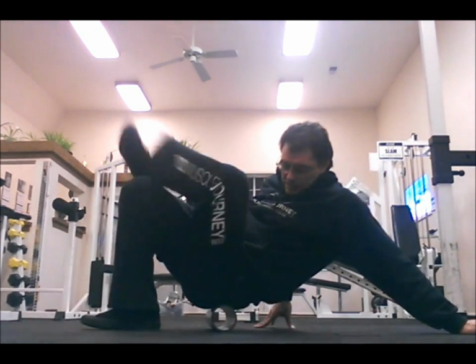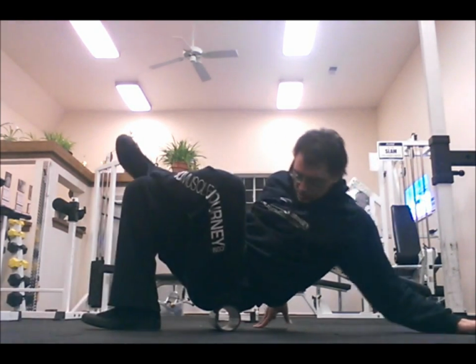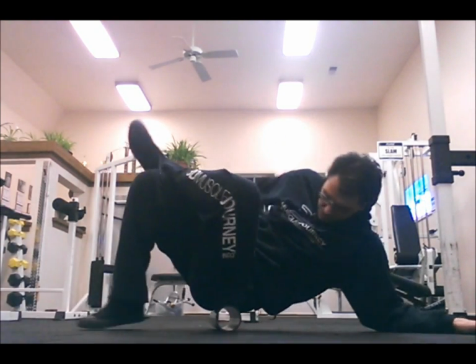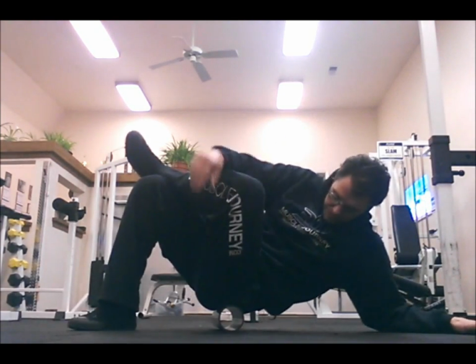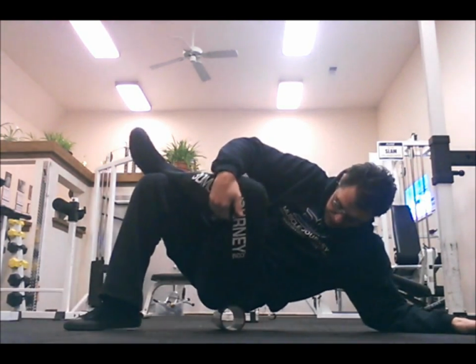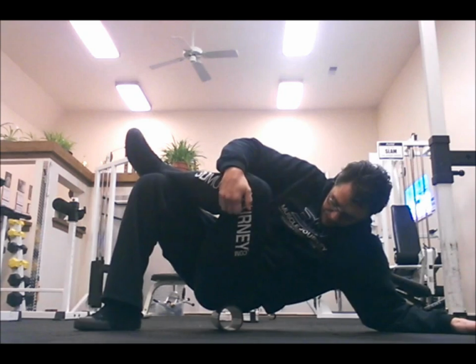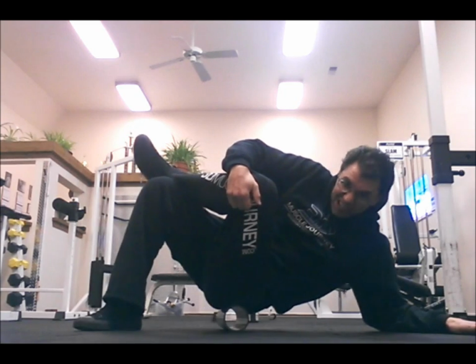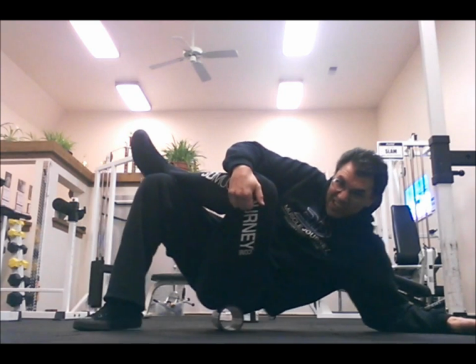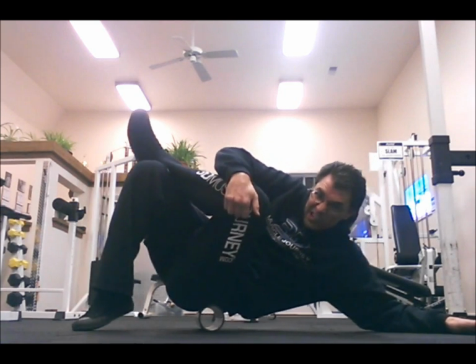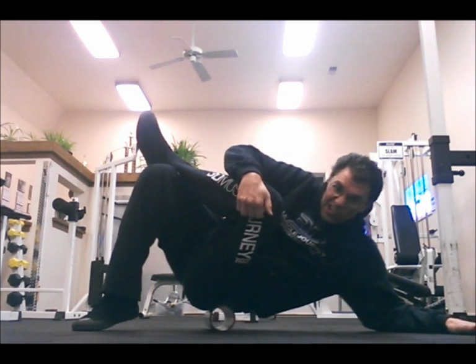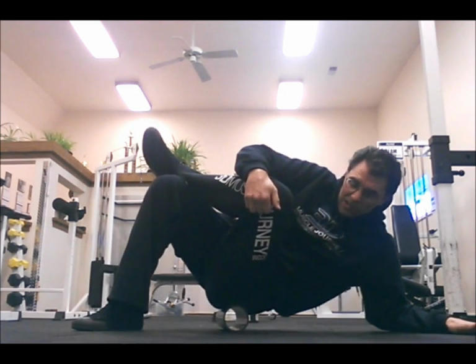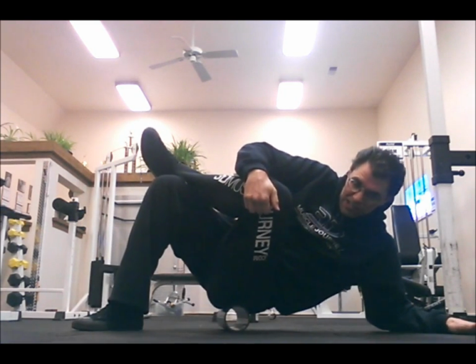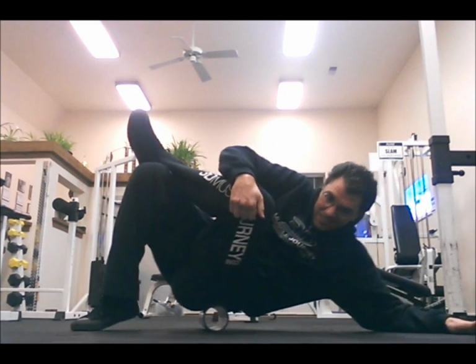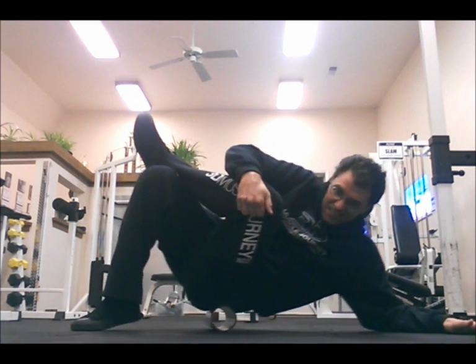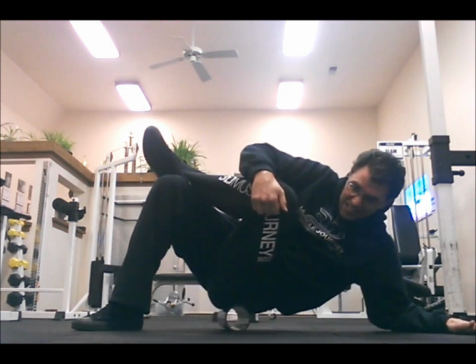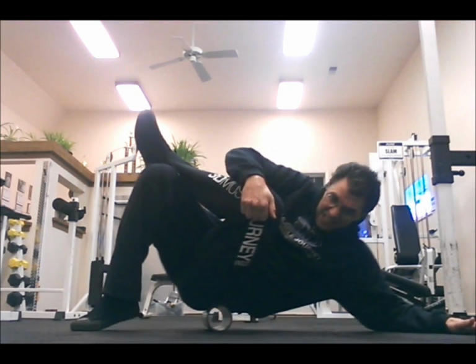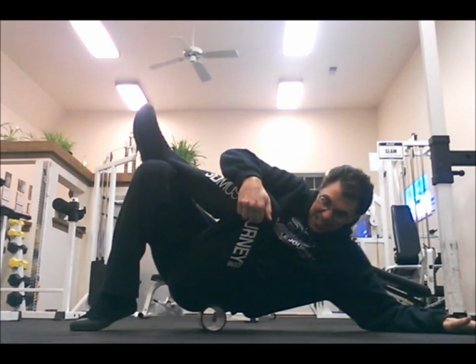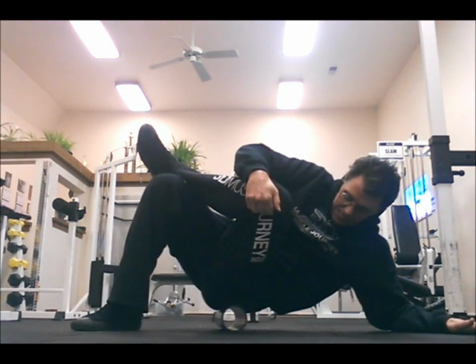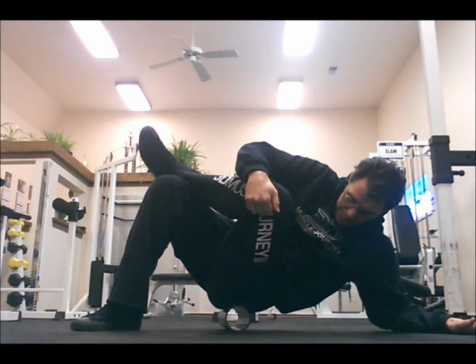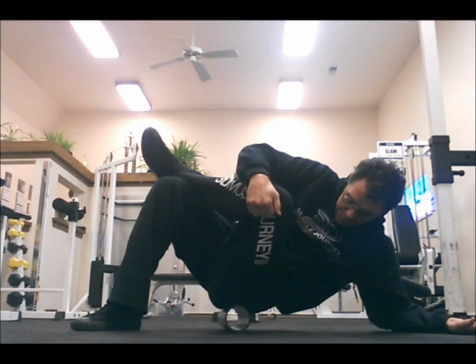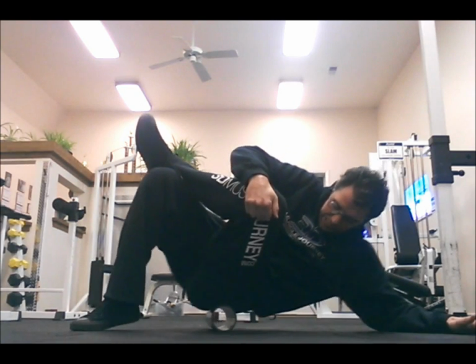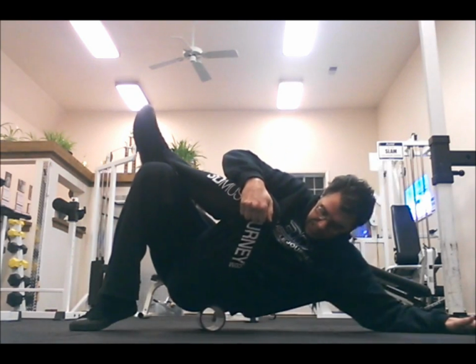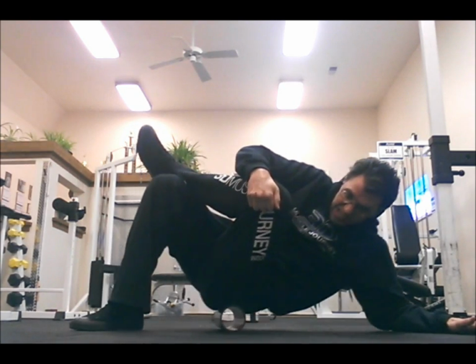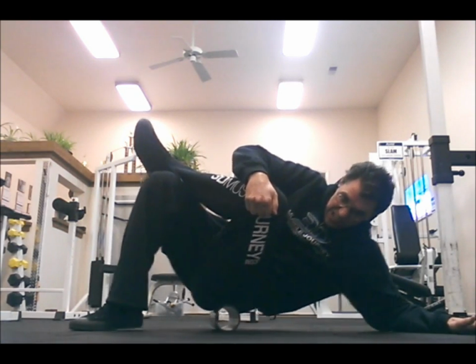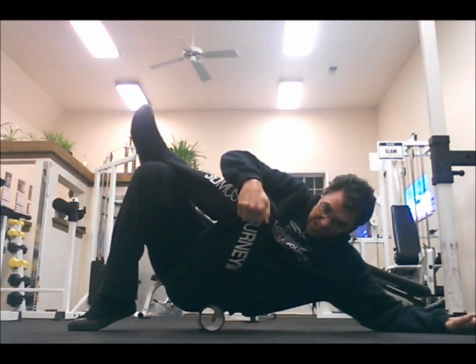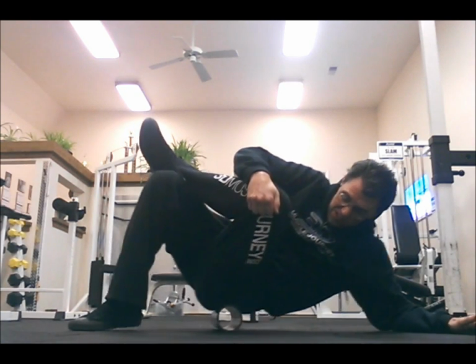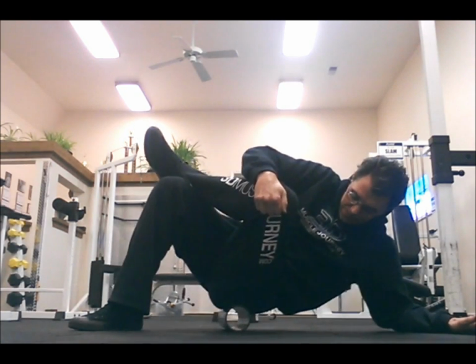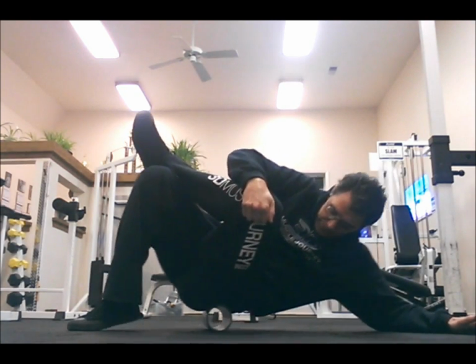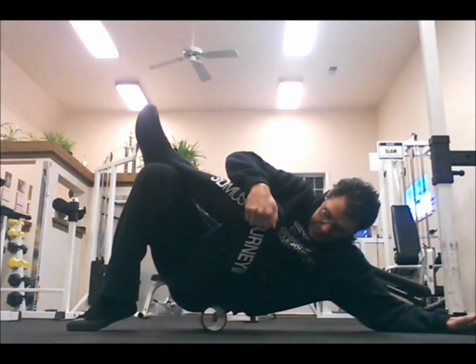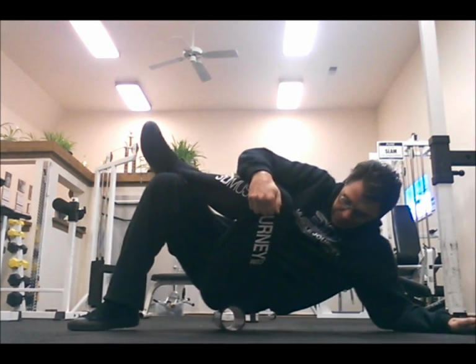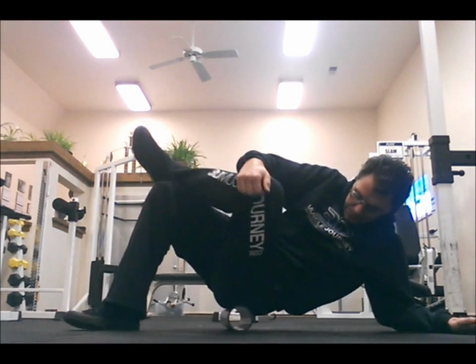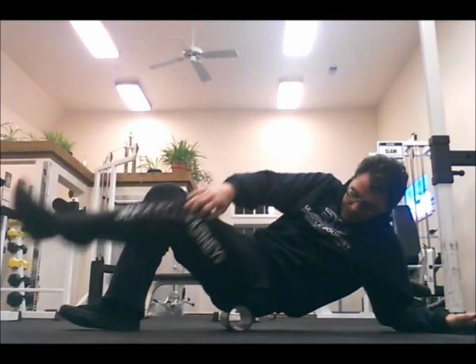Next I target the piriformis. Make a figure four with your legs, target that piriformis — usually you can feel it right on the roller — and then just roll back and forth, rolling that piriformis out.